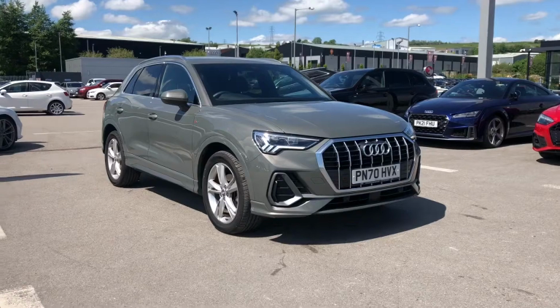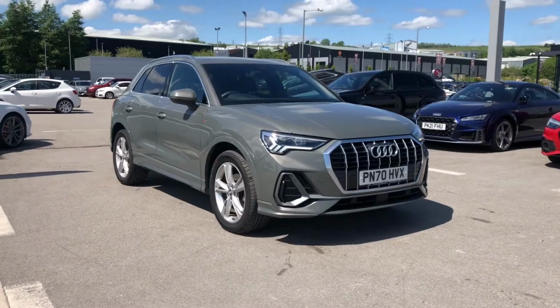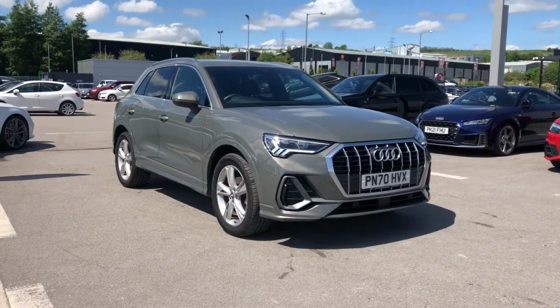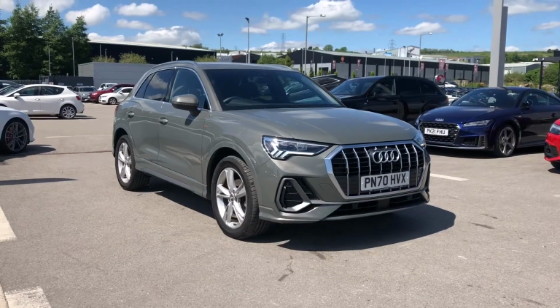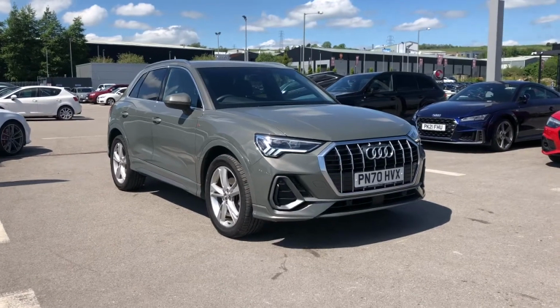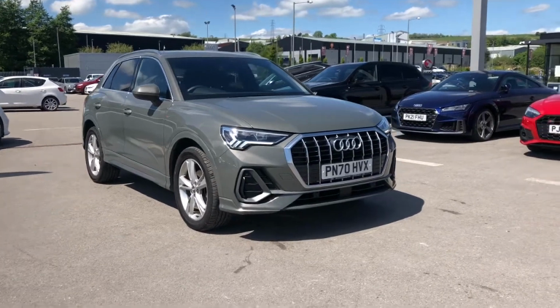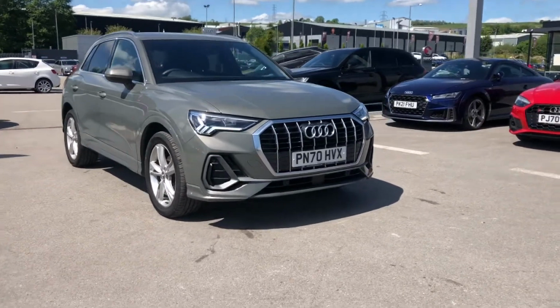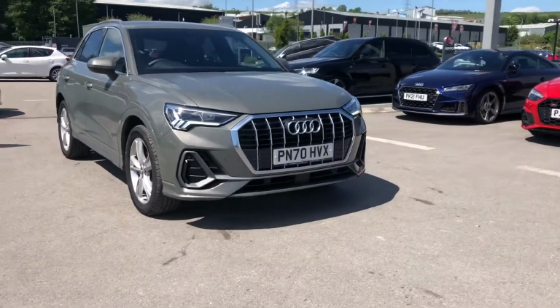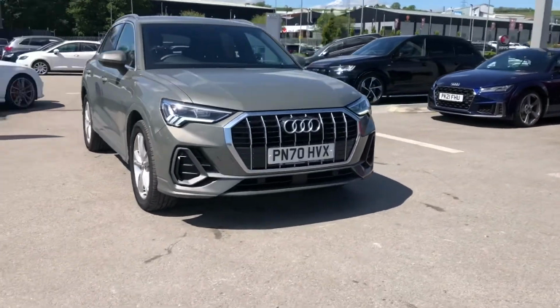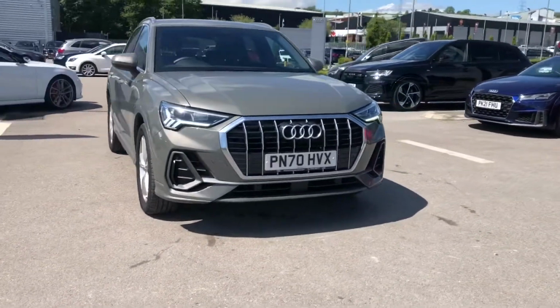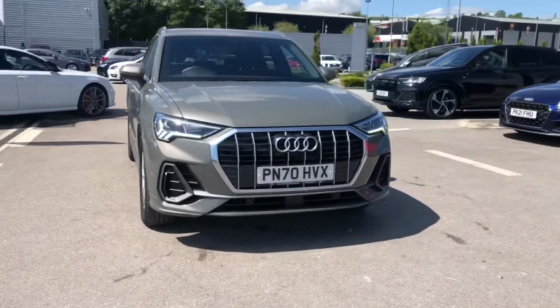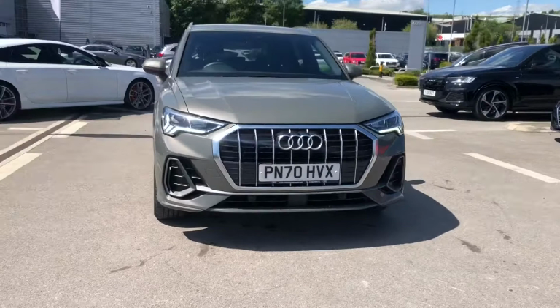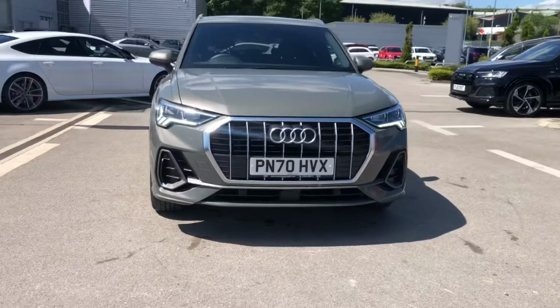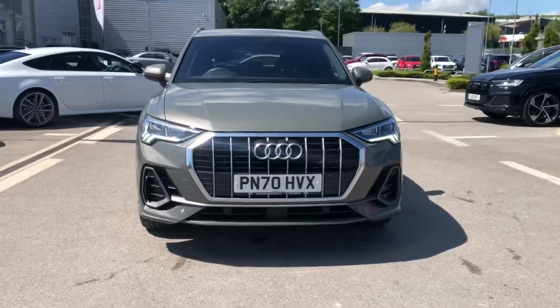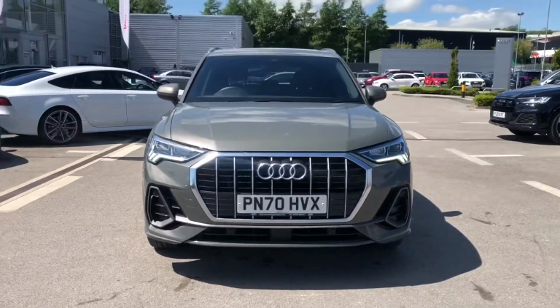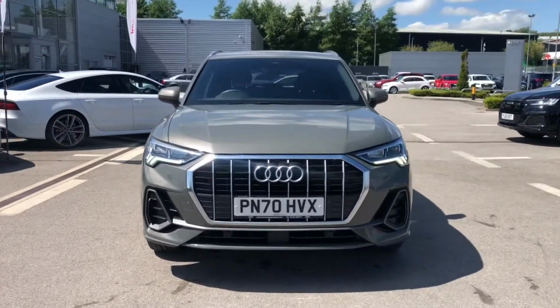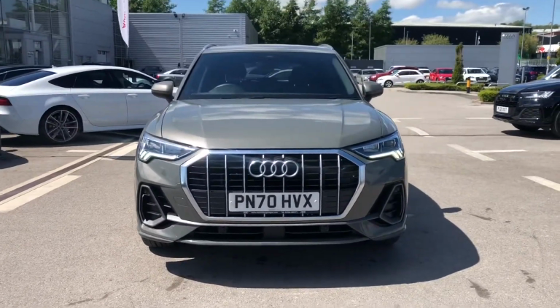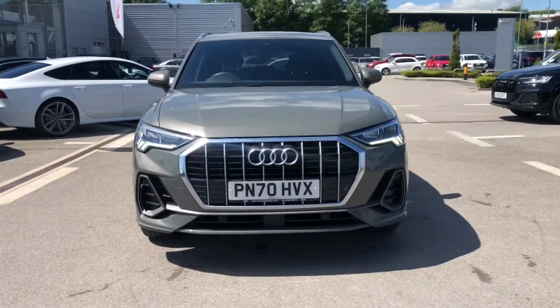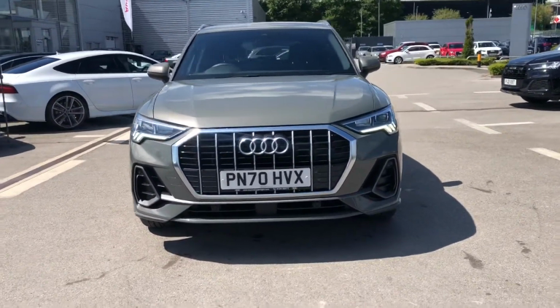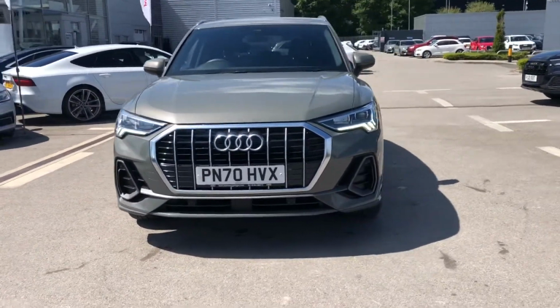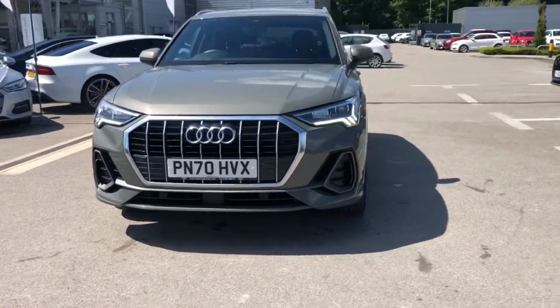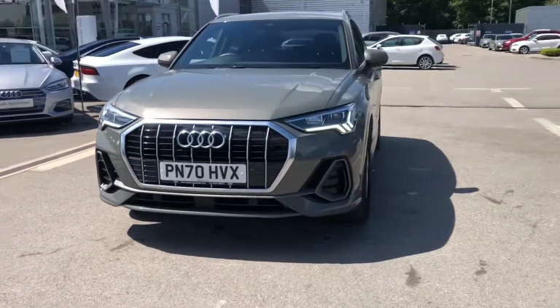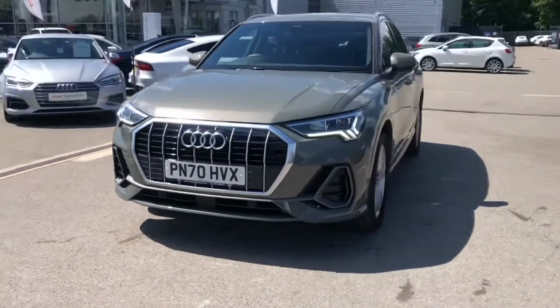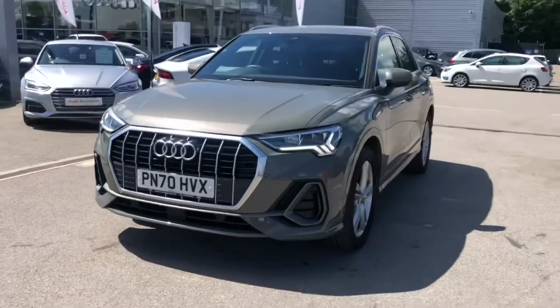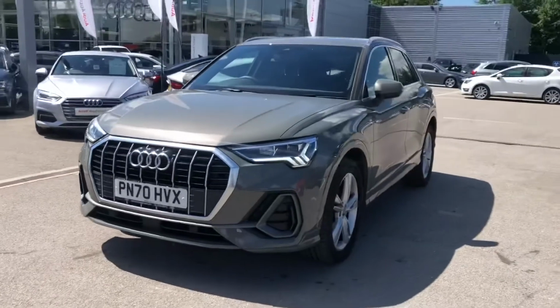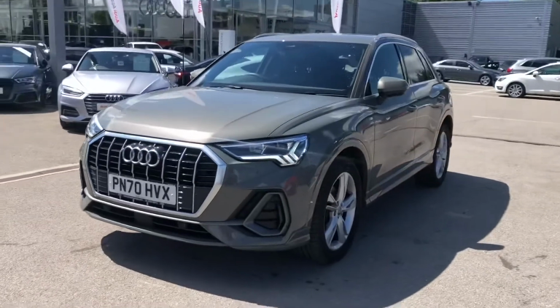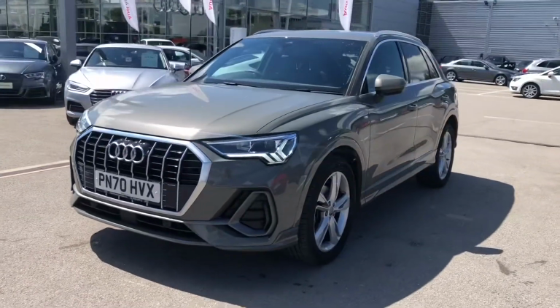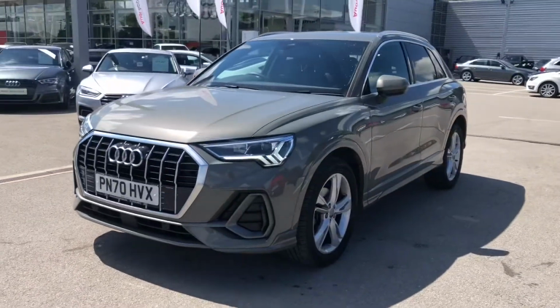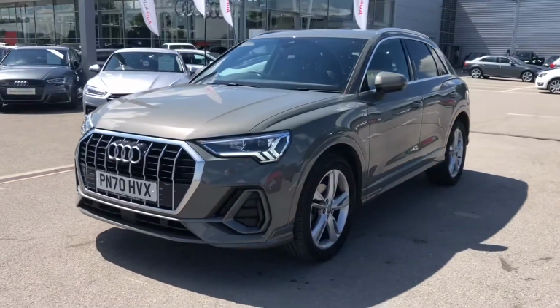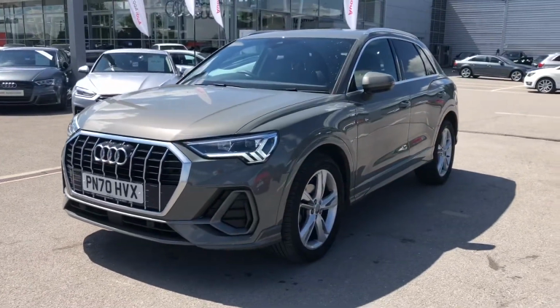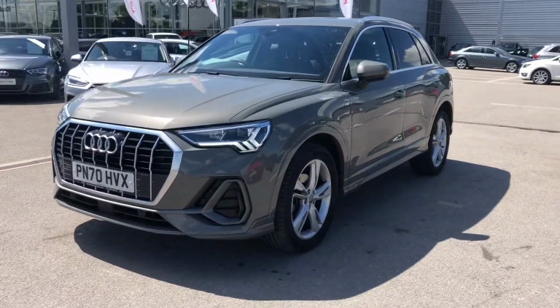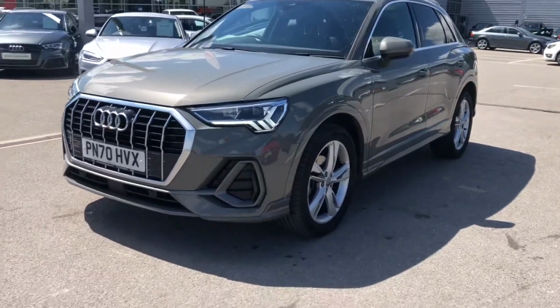Hi and welcome to Blackburn Audi. My name's Fiona and today I'm really excited to give you a tour of this stunning Audi Approved Q3 S line, finished in the really nice Kronos grey metallic paint, looking stunning in the sunlight today.